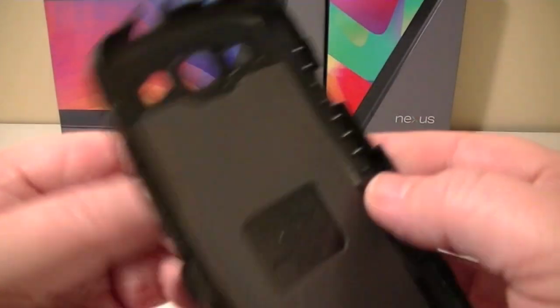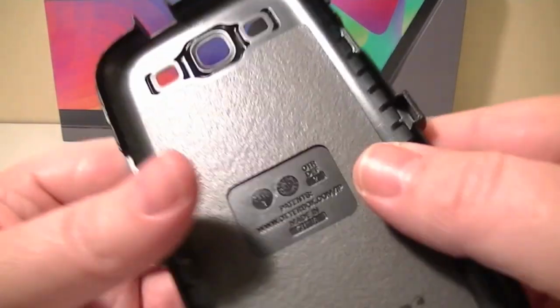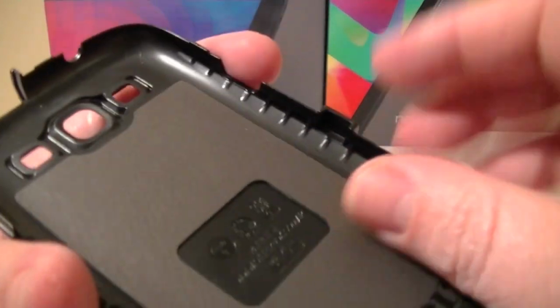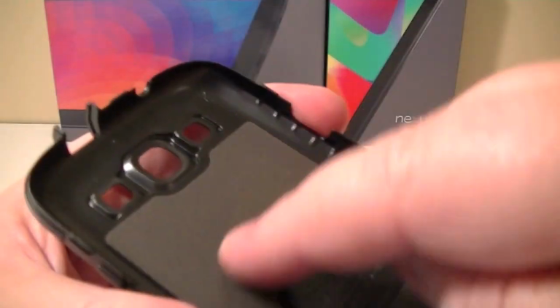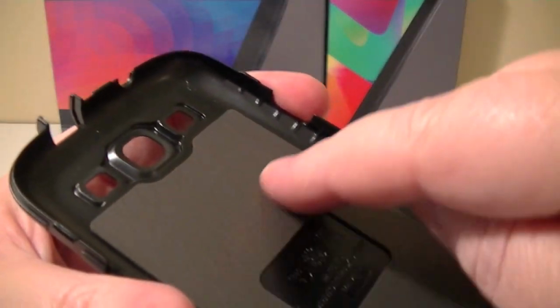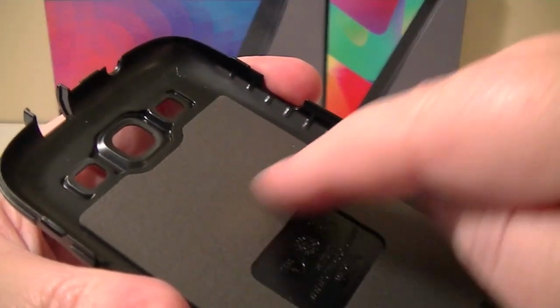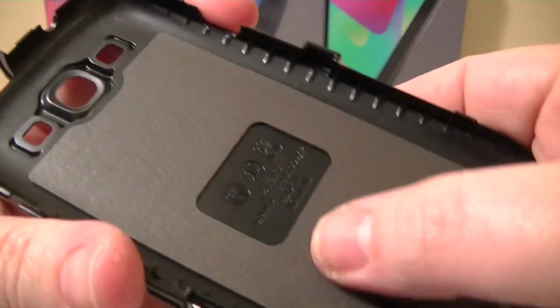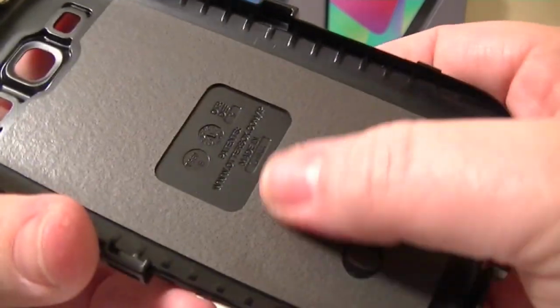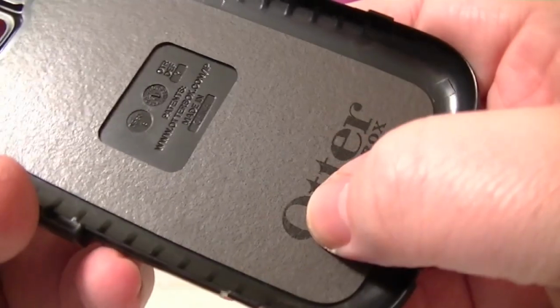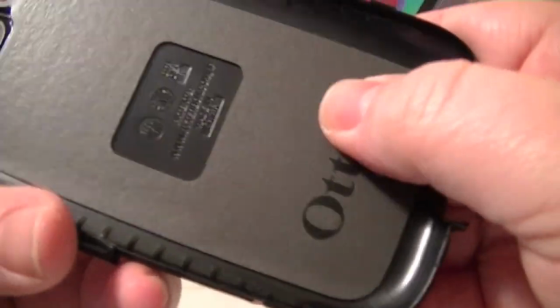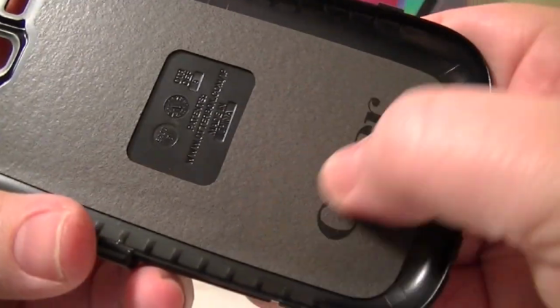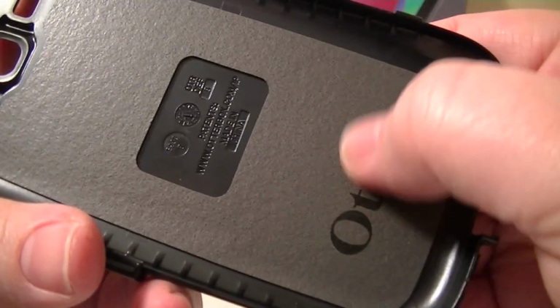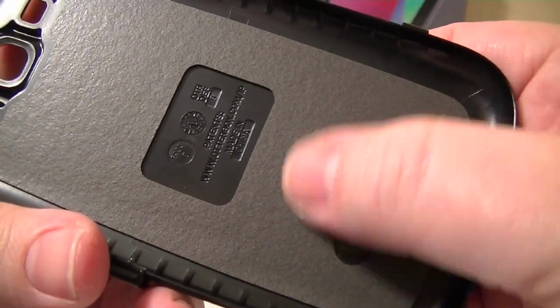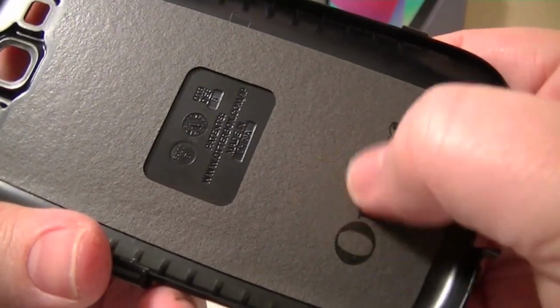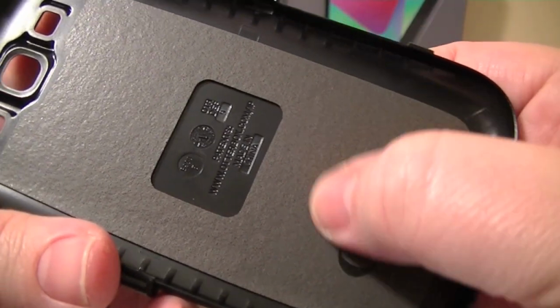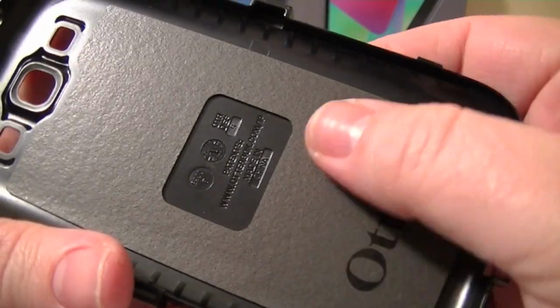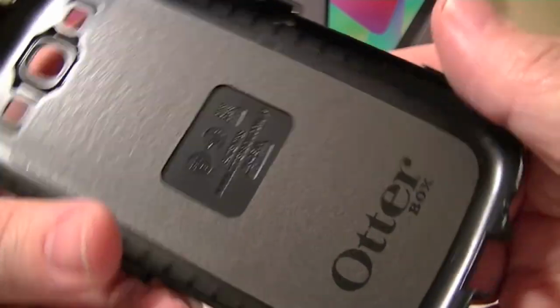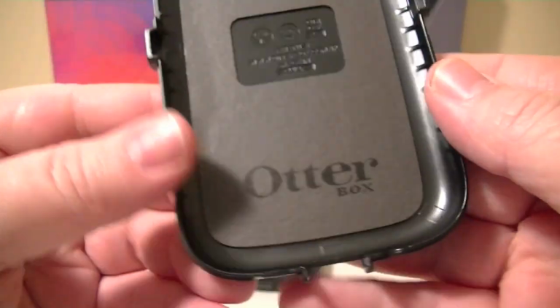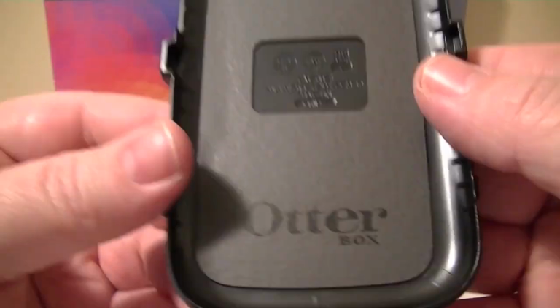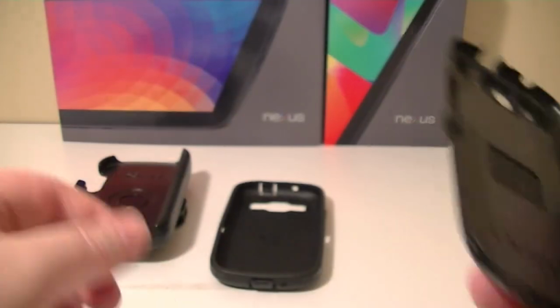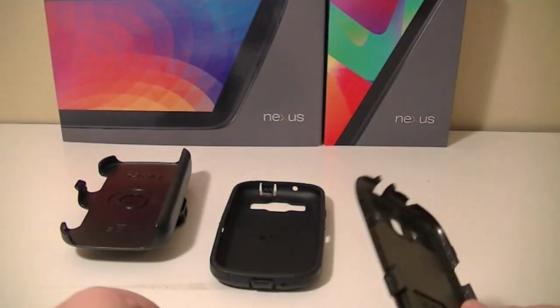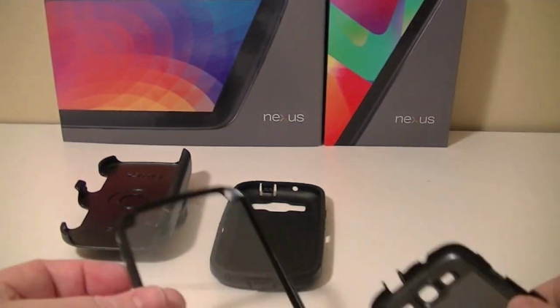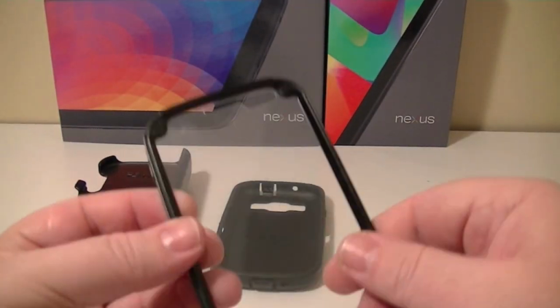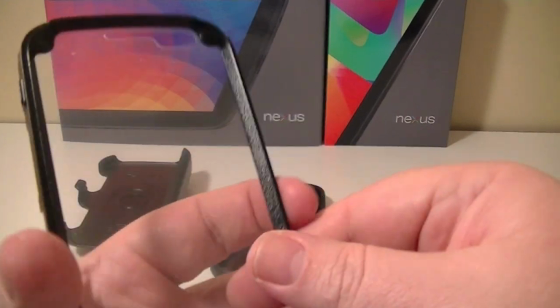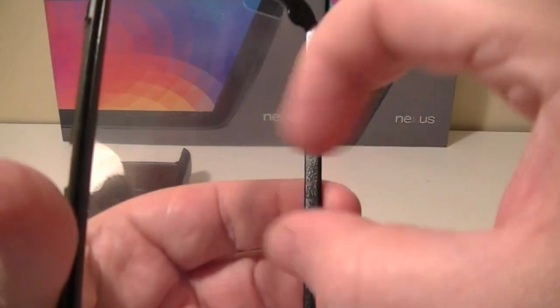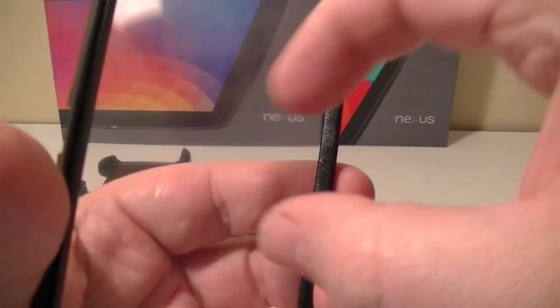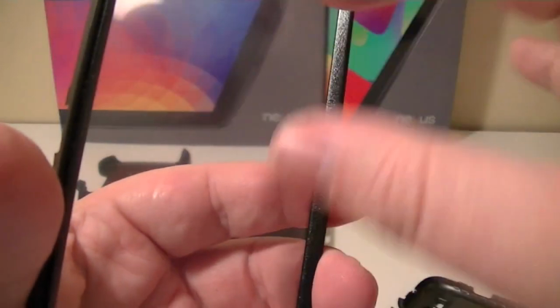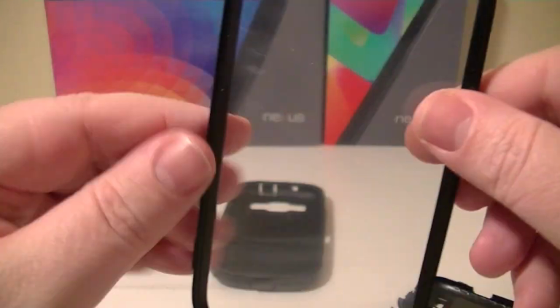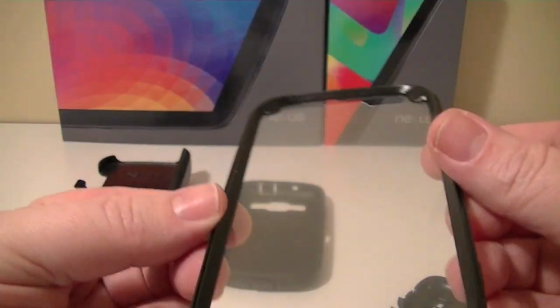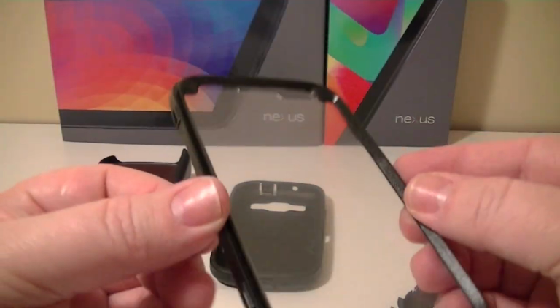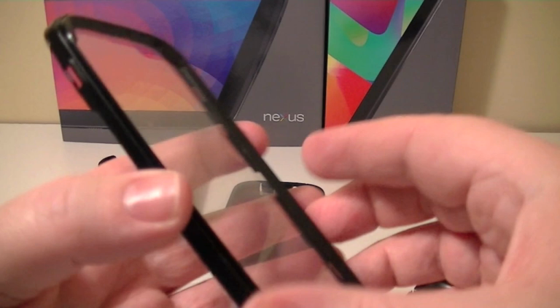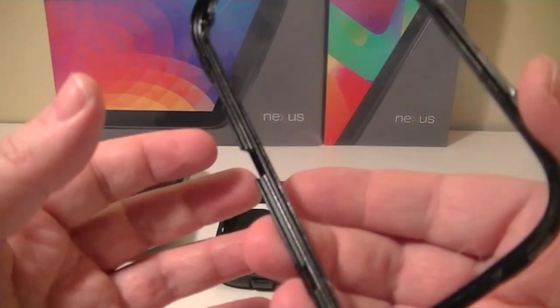Inside here it's very soft — almost feels like foam but it's very smooth. The bonus with this case is you don't need screen shields because there's one built in.